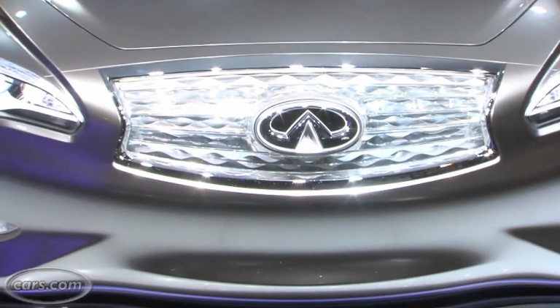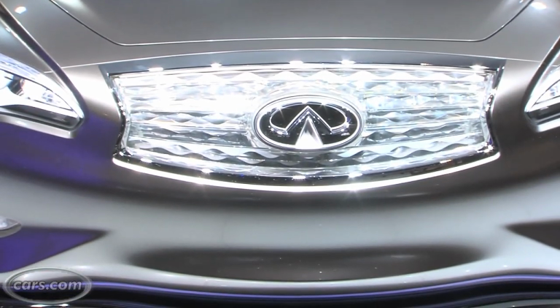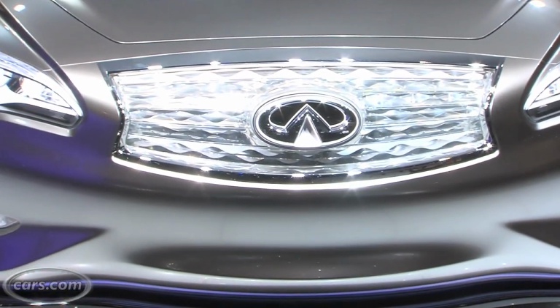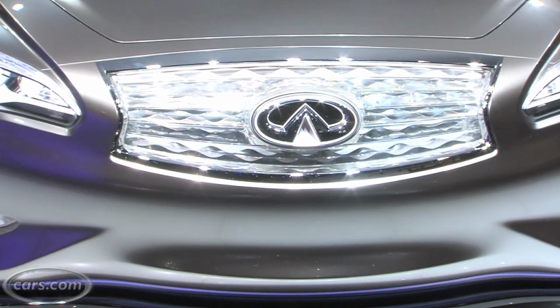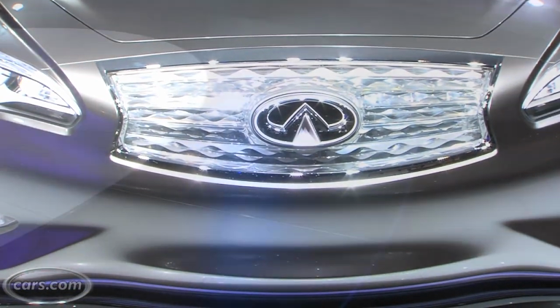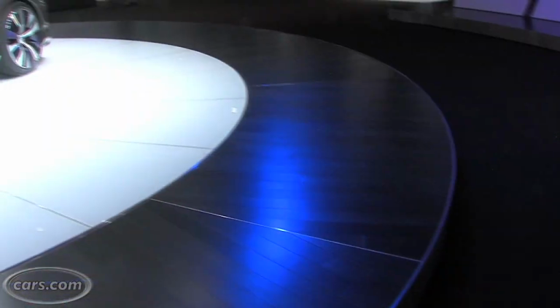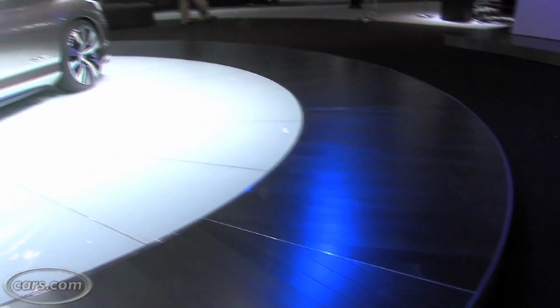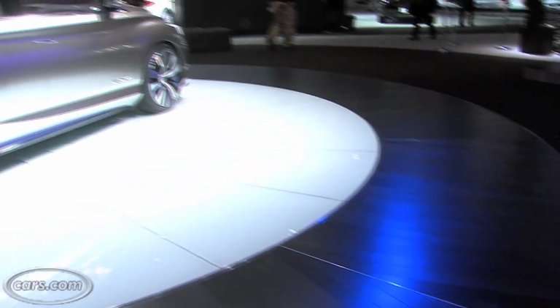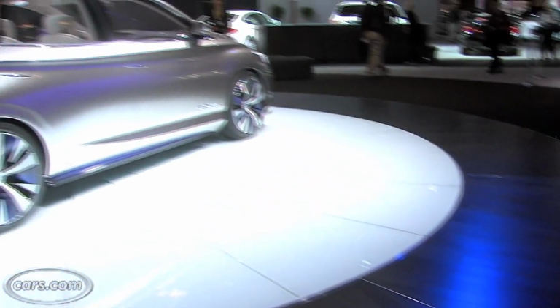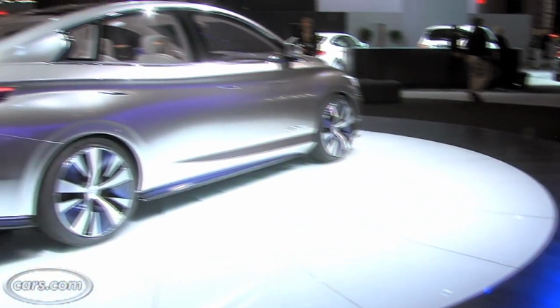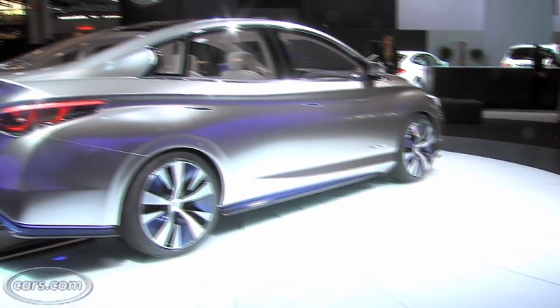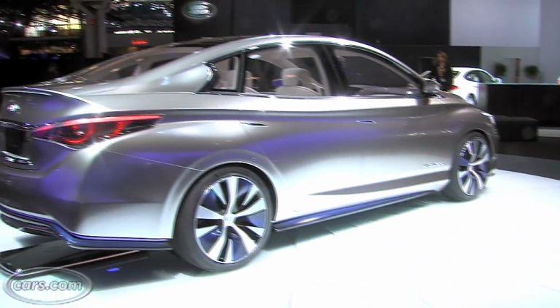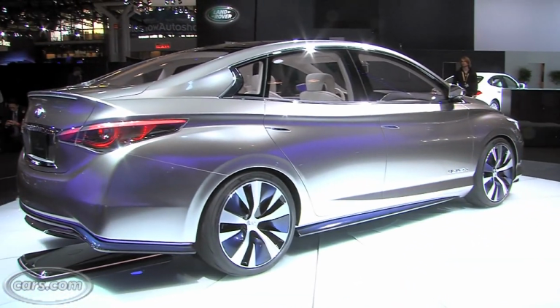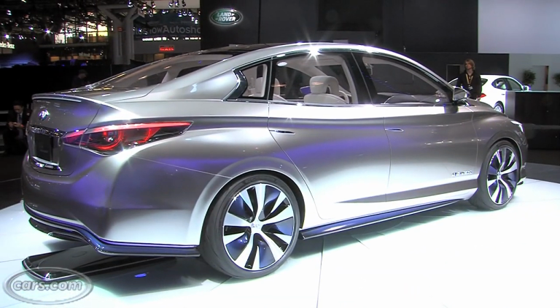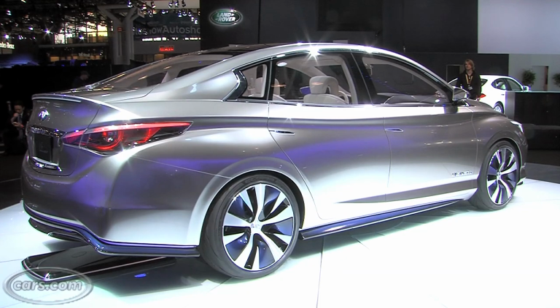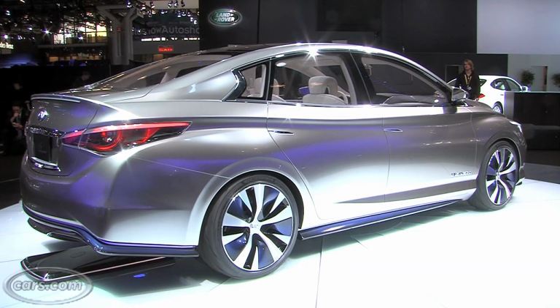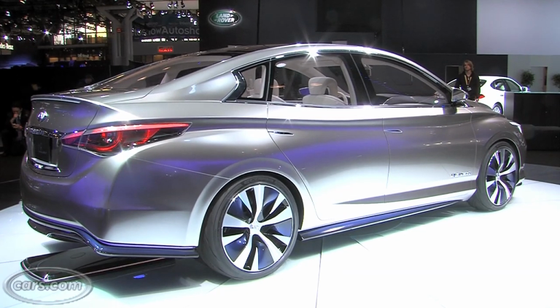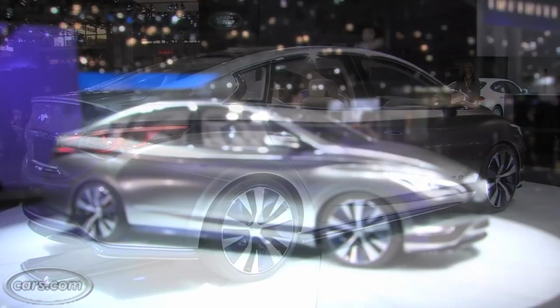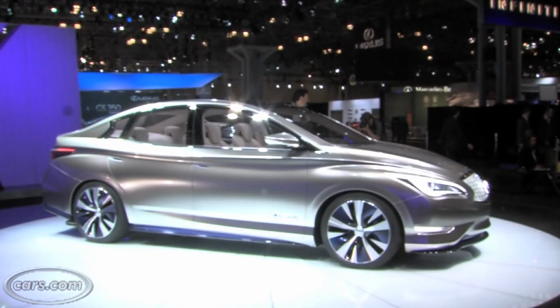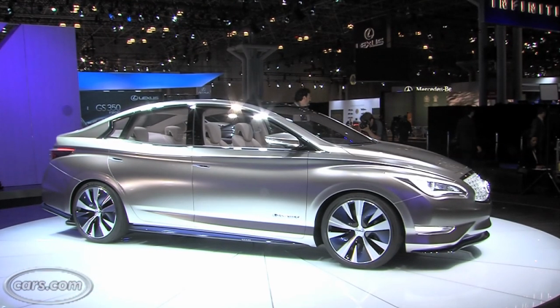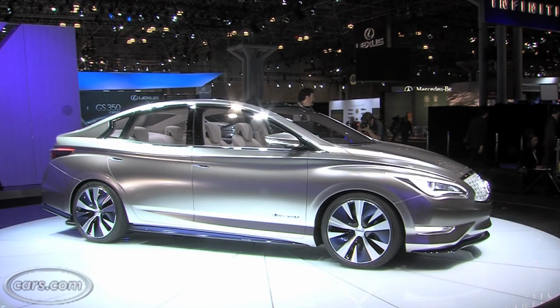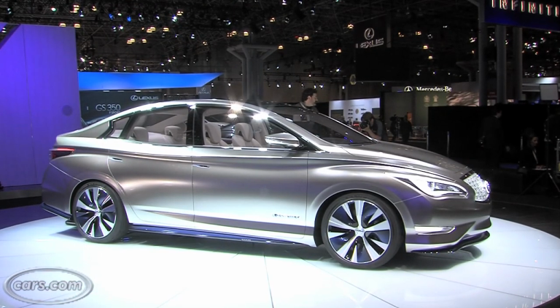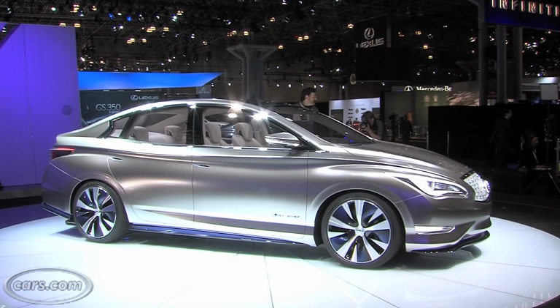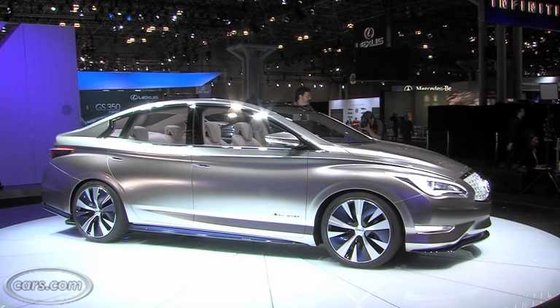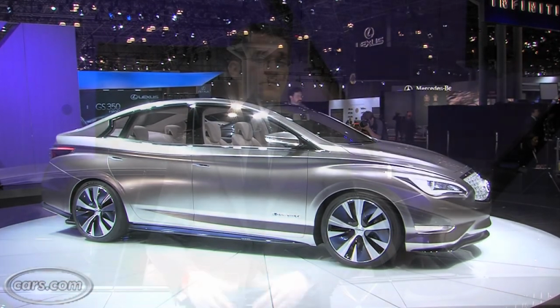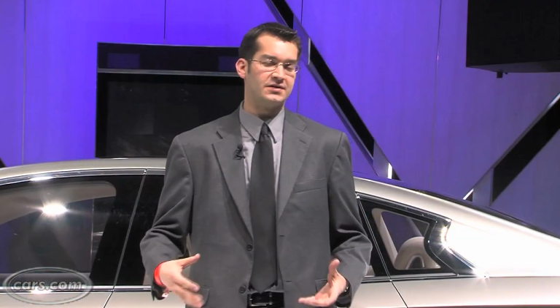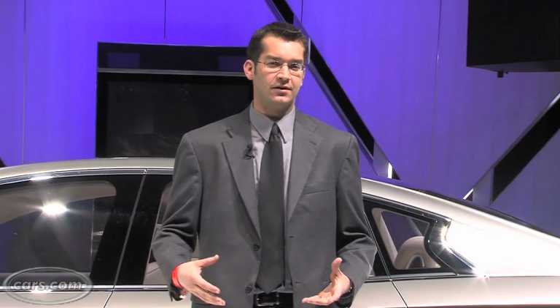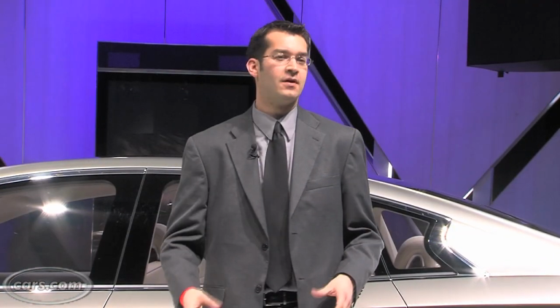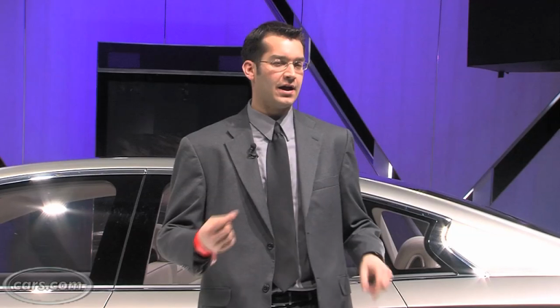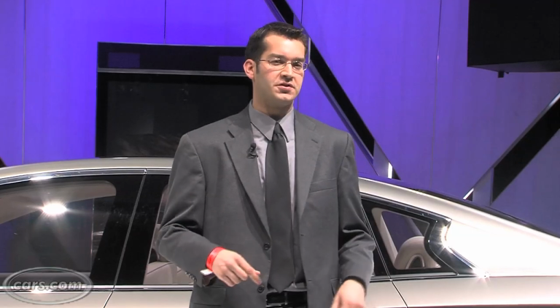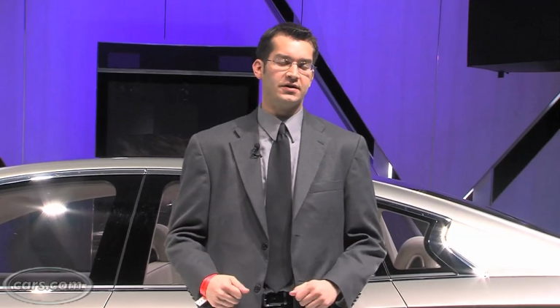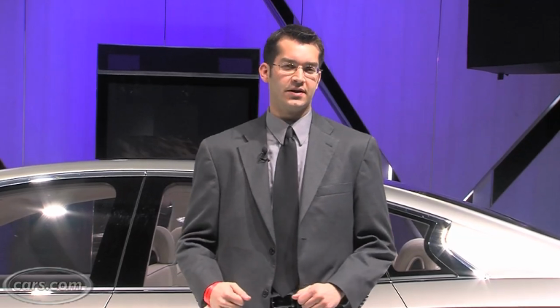The LE's luxury experience starts with its body style. It's a sedan — not a hatchback with questionable looks like the Mitsubishi i or even the Nissan LEAF, on which the LE is based.